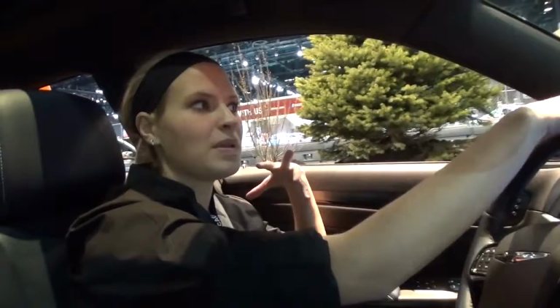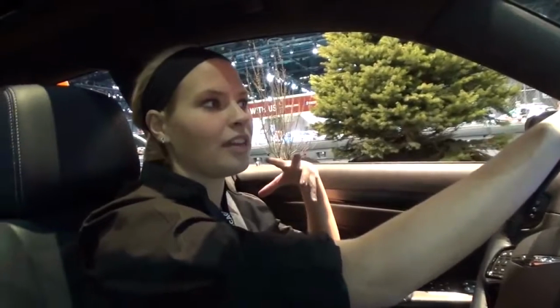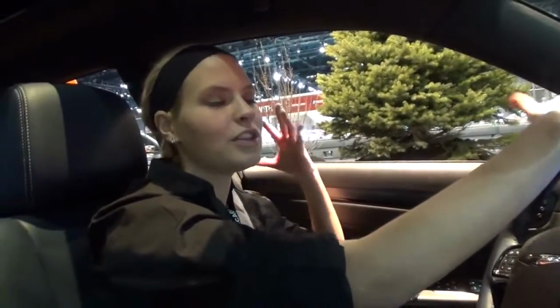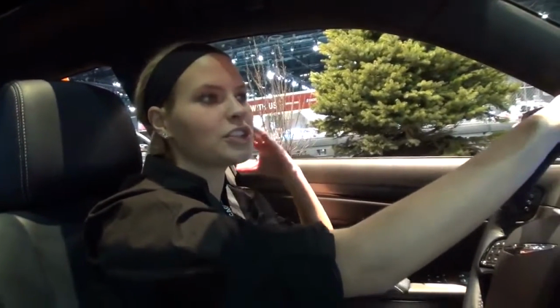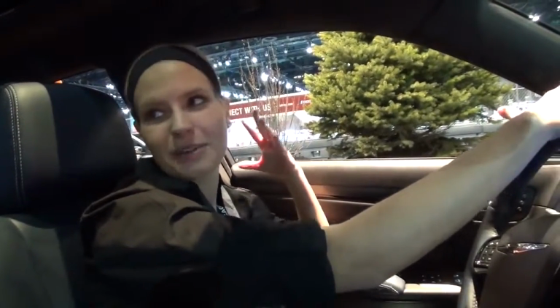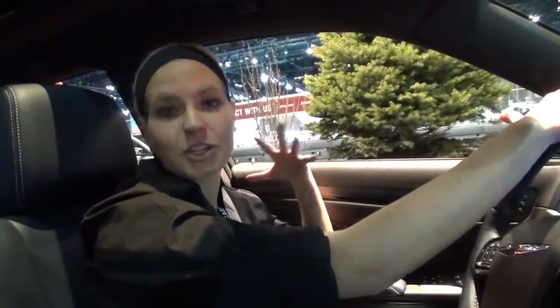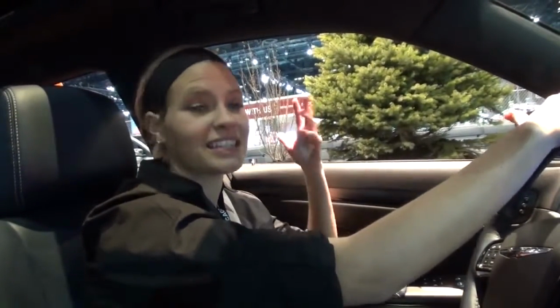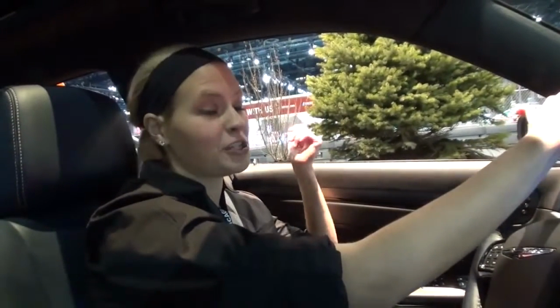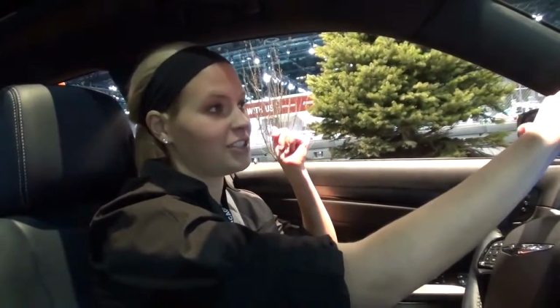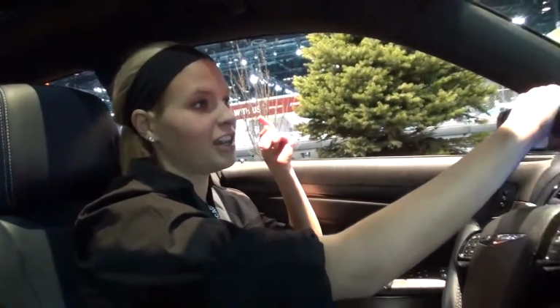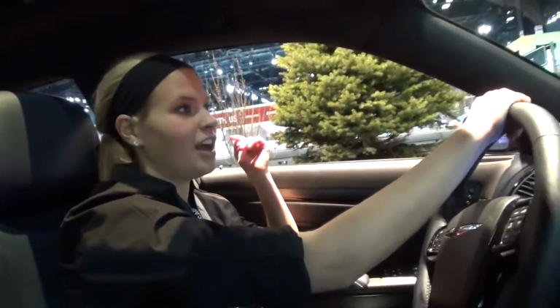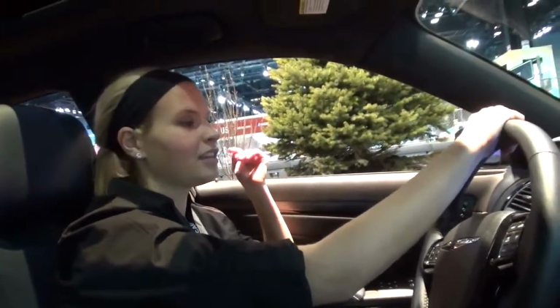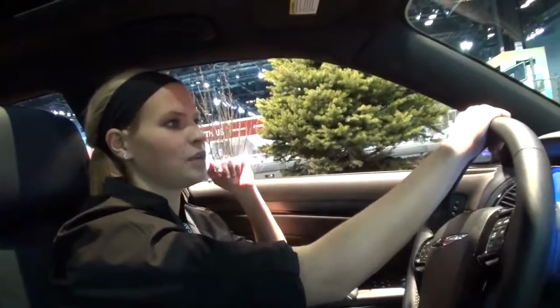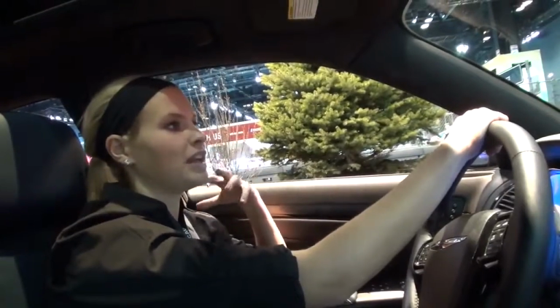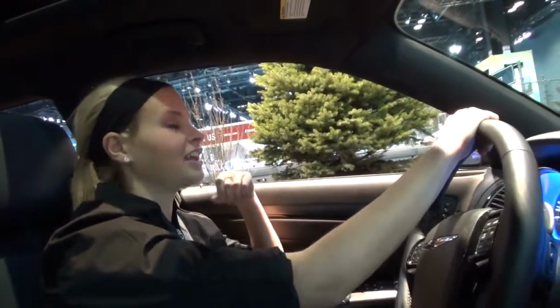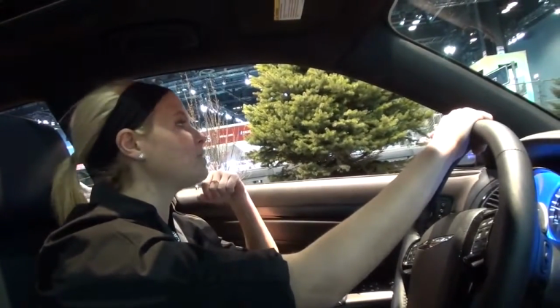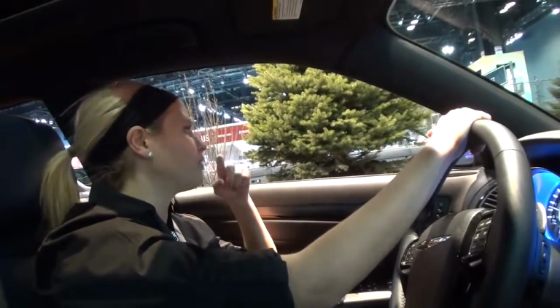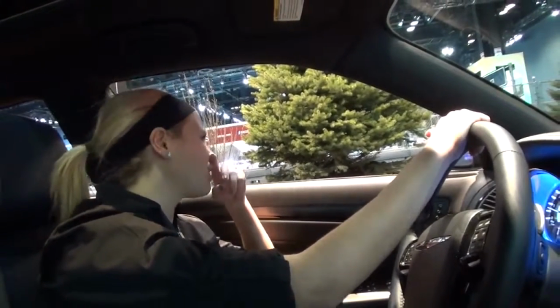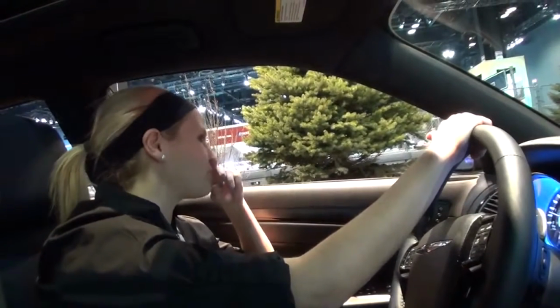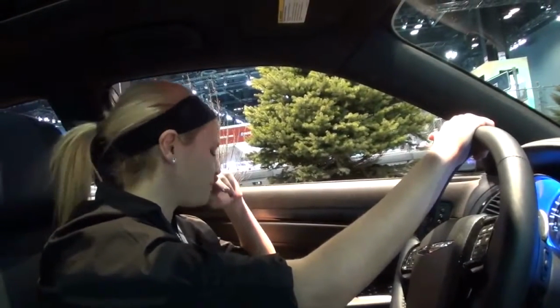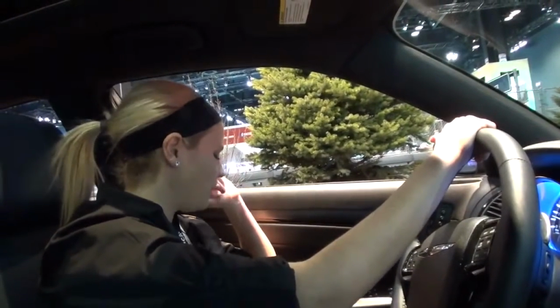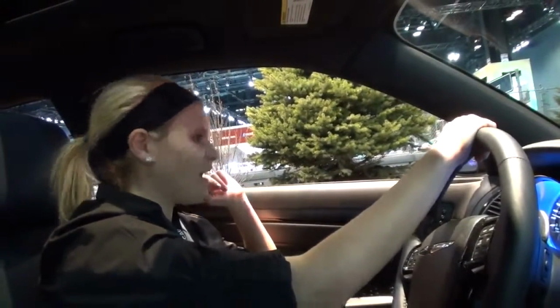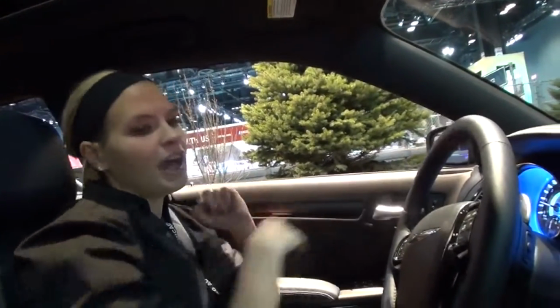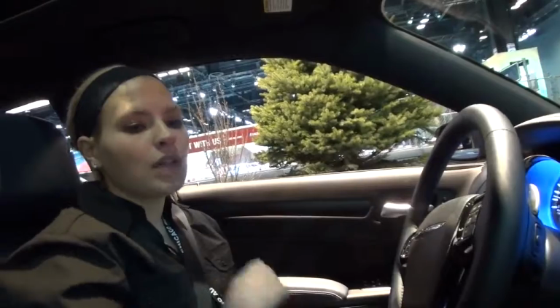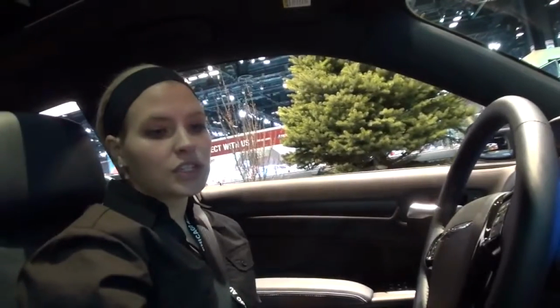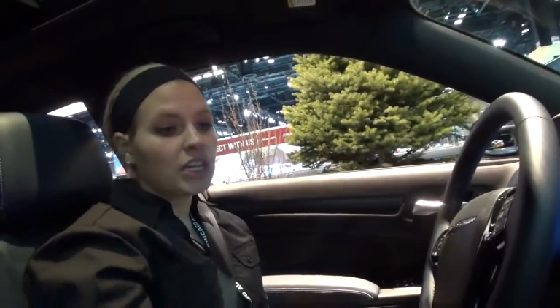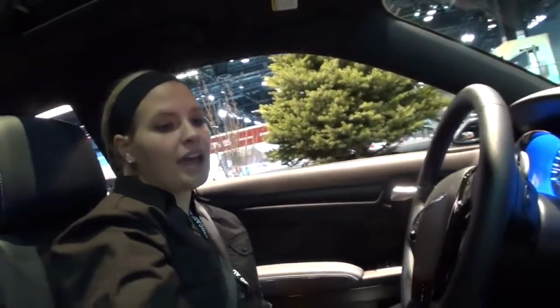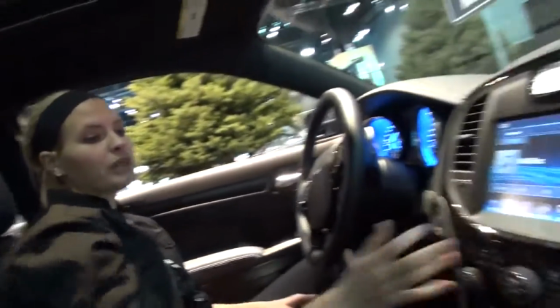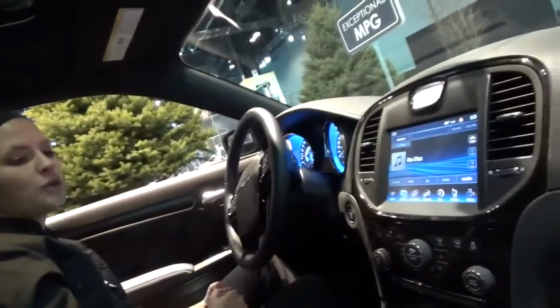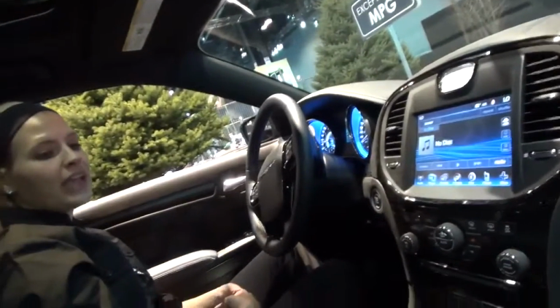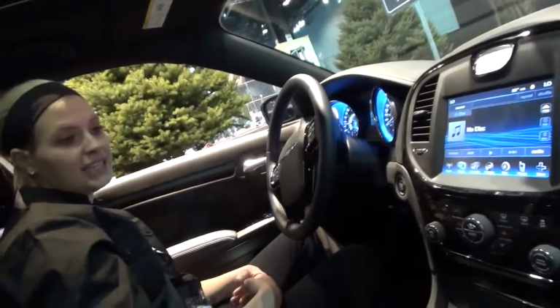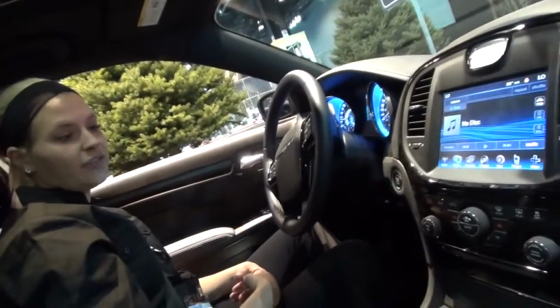A lot of people are like, 'Oh, the Charger is great, I want to ride in the Charger,' but this has the same engine as the Charger — it's a little less horsepower, but it can move. On the Uconnect screen you have your media player, you can play CDs in here if you want.